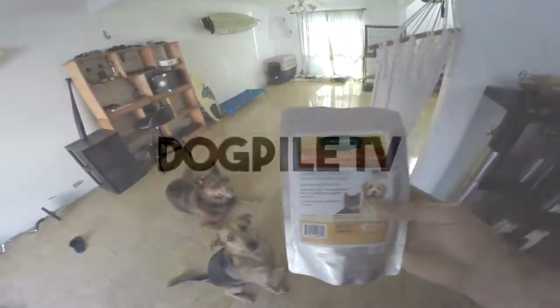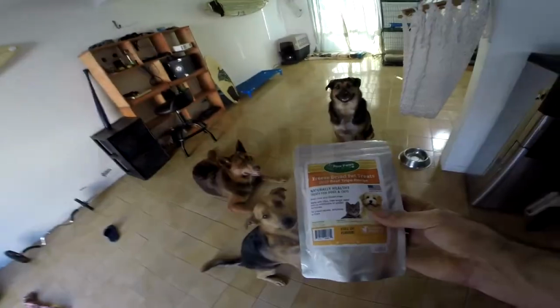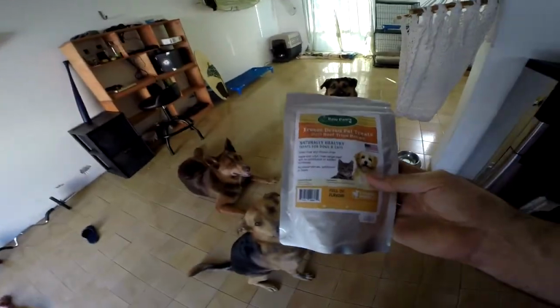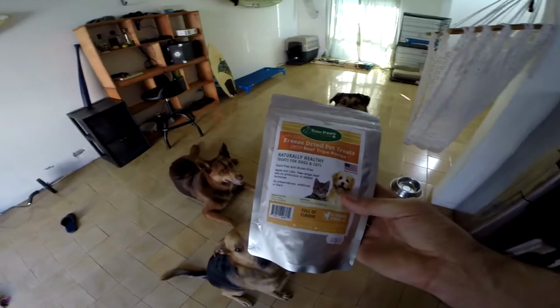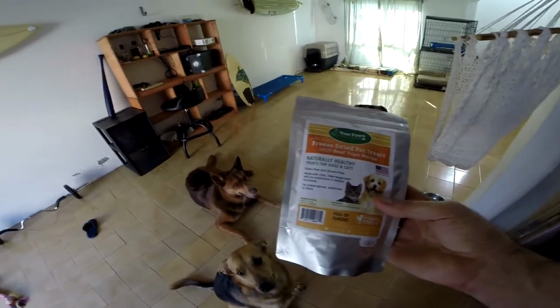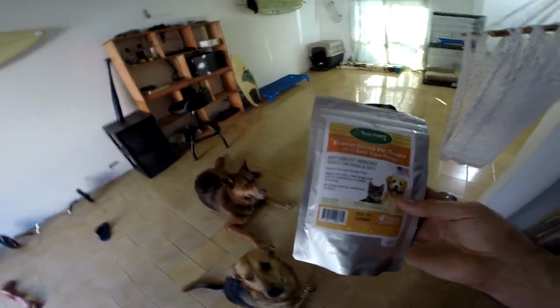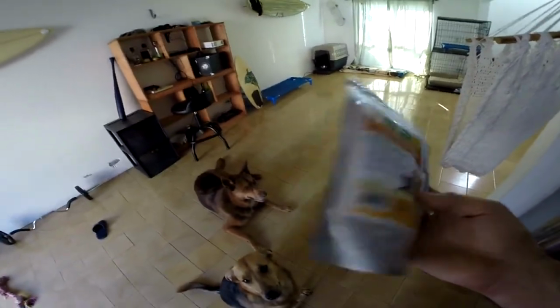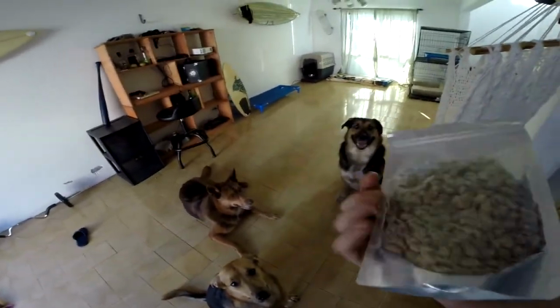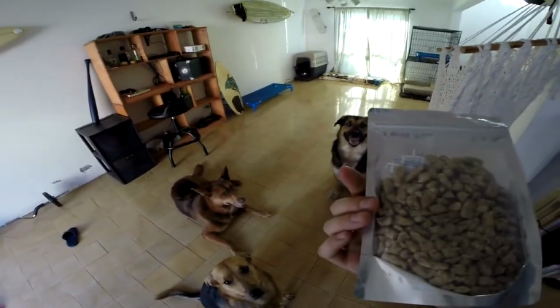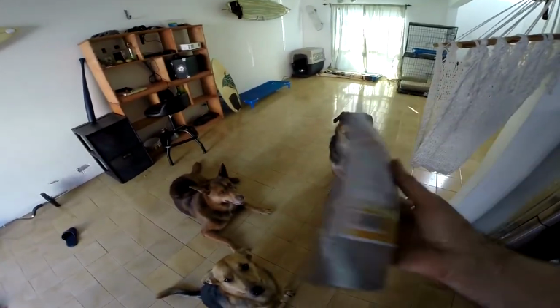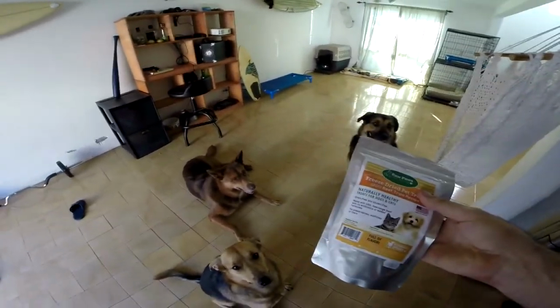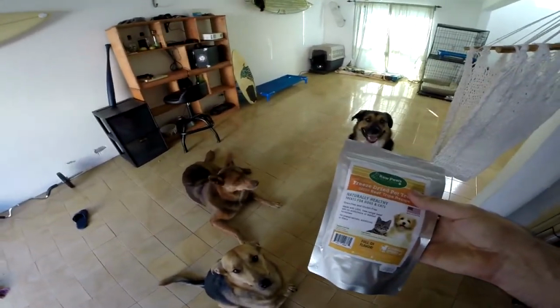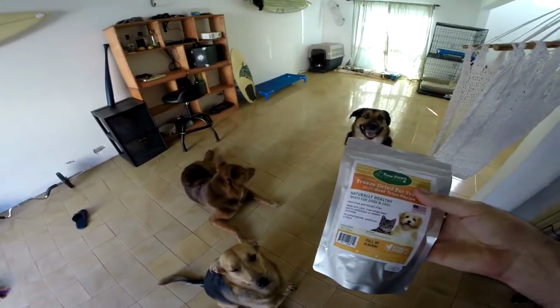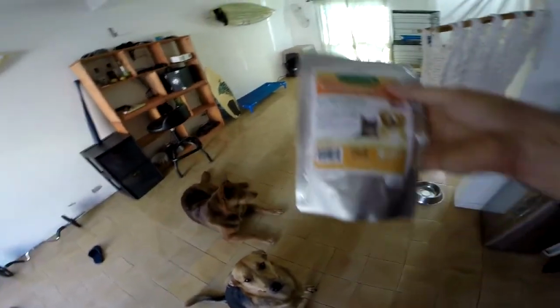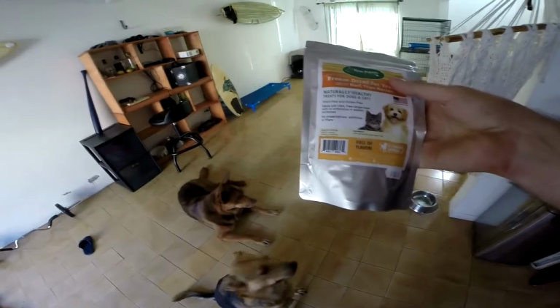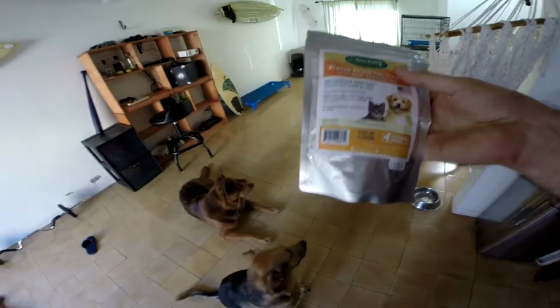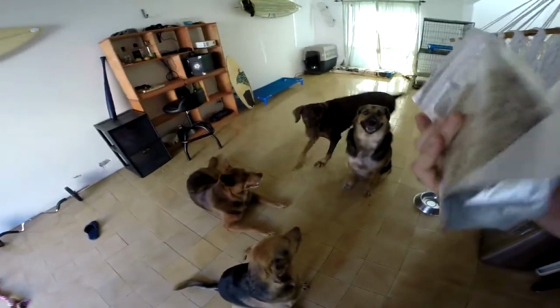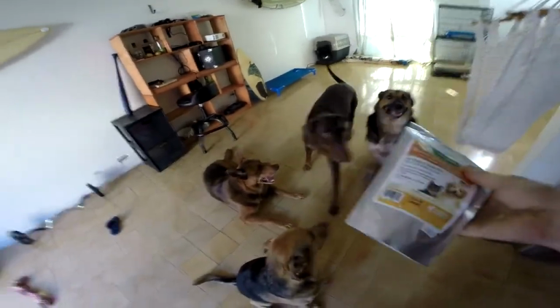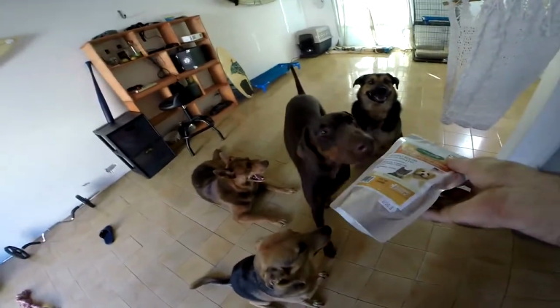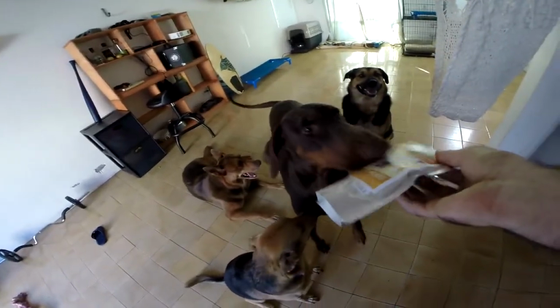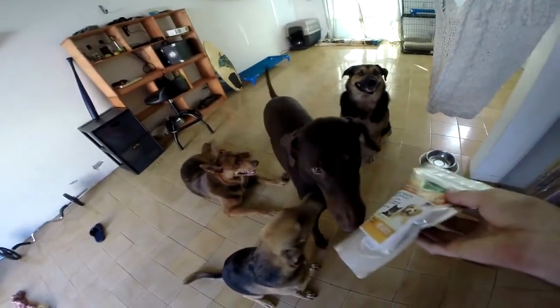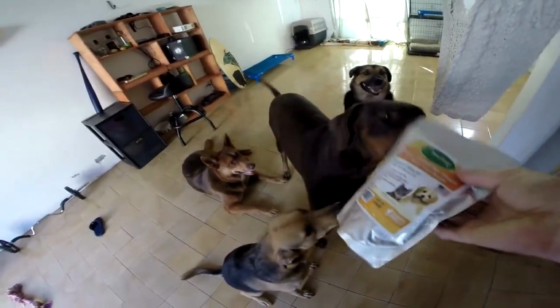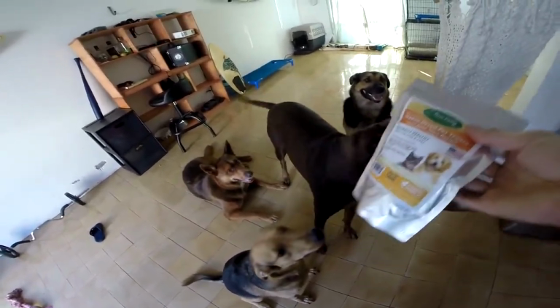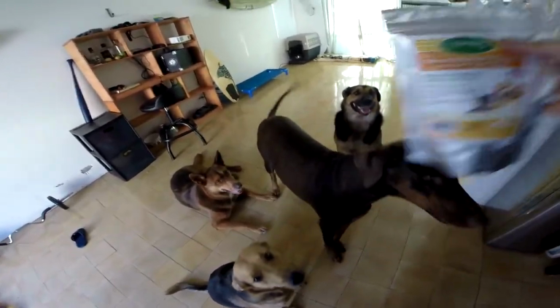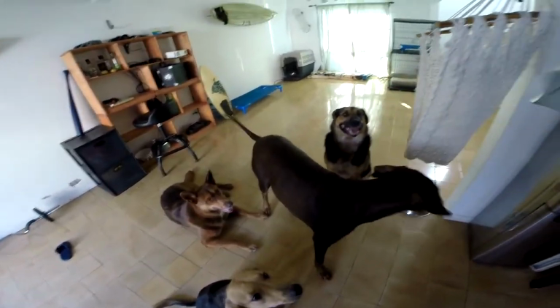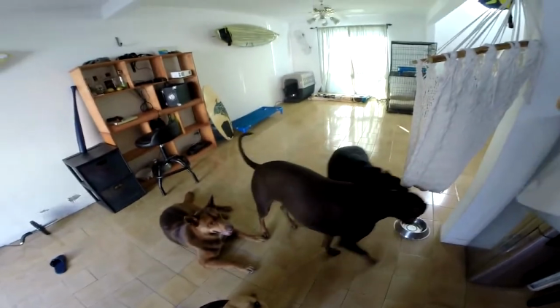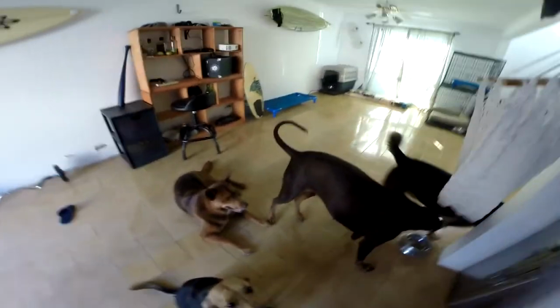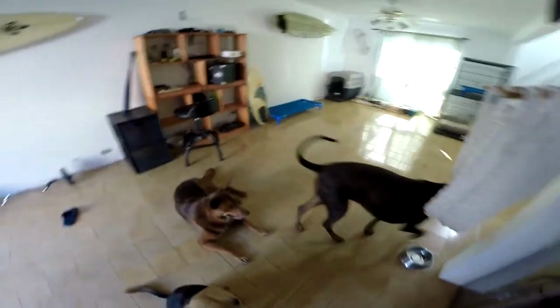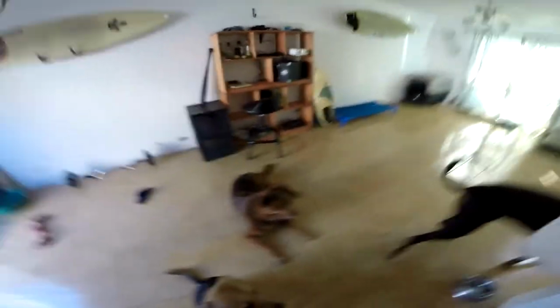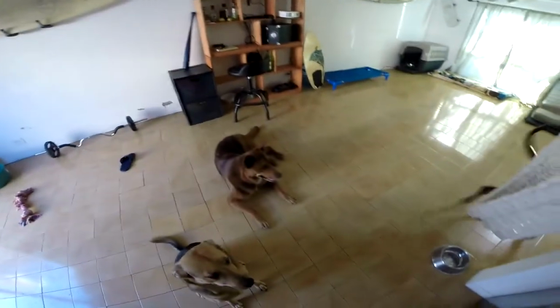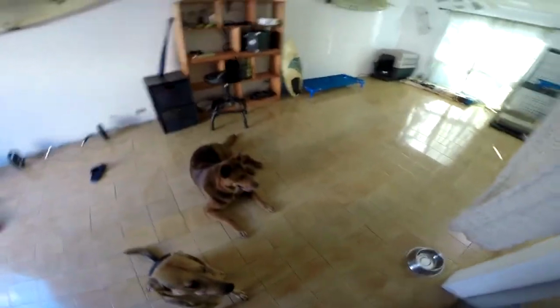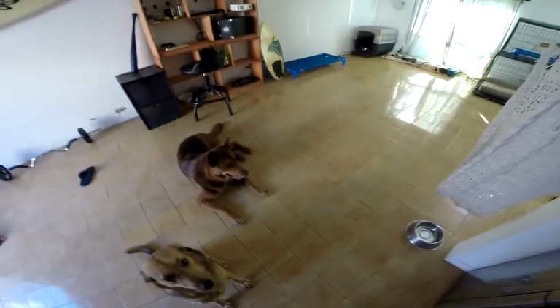Alright, we've got some freeze-dried green tripe. It's a little training treat for the dogs. Pretty cool packaging. They can definitely smell it through here, which is pretty cool — I don't know how they can, I can't. Let me open this up real quick and get it started.